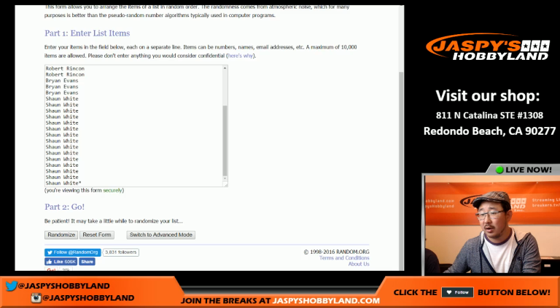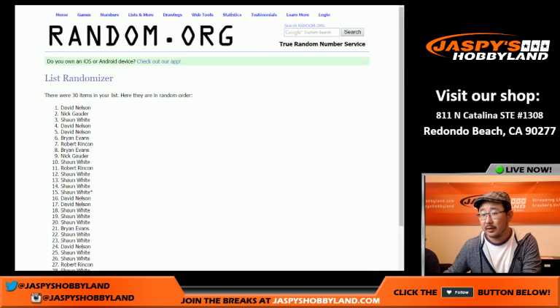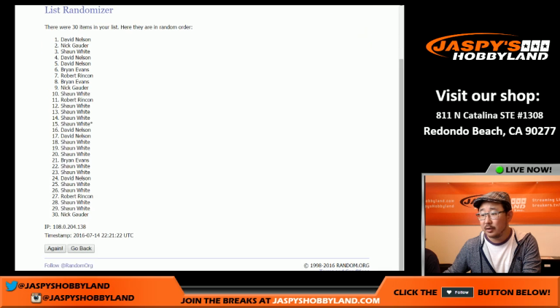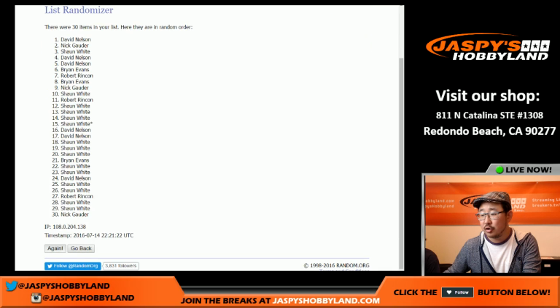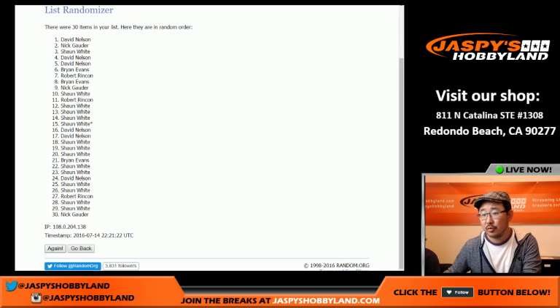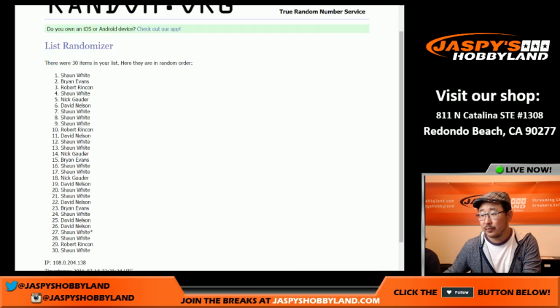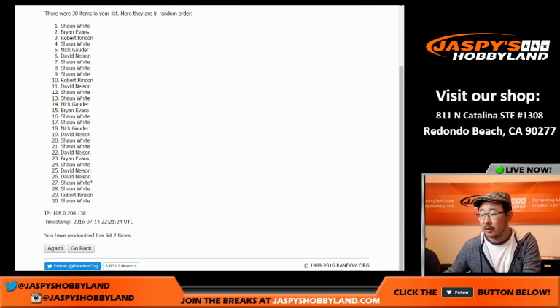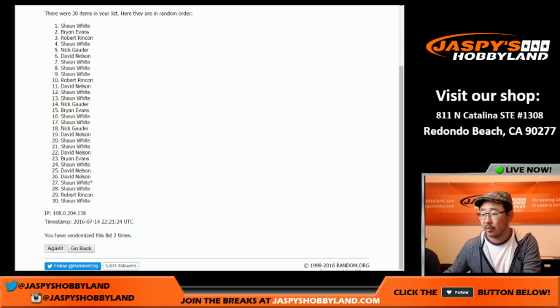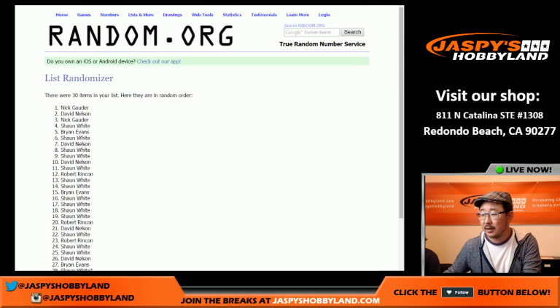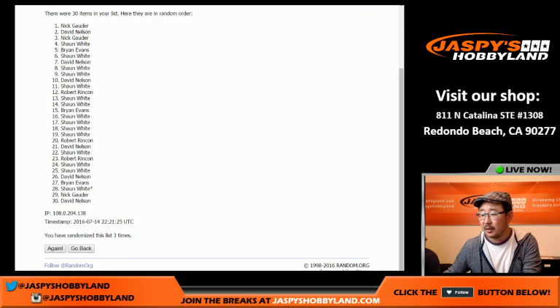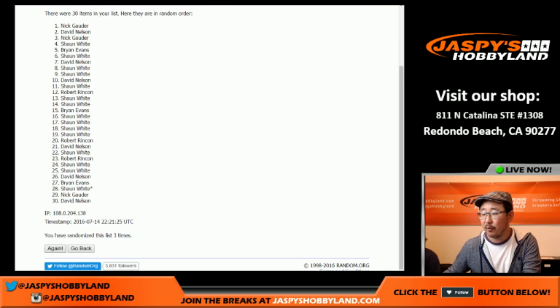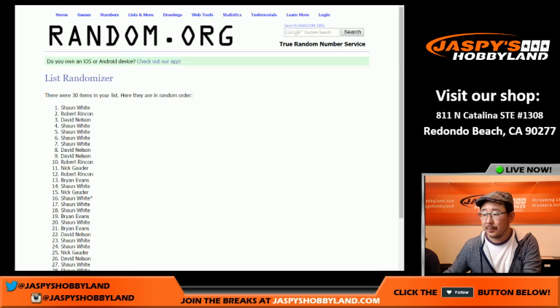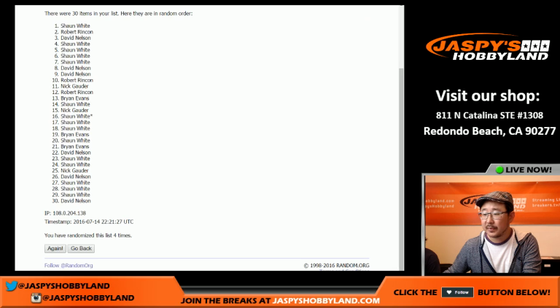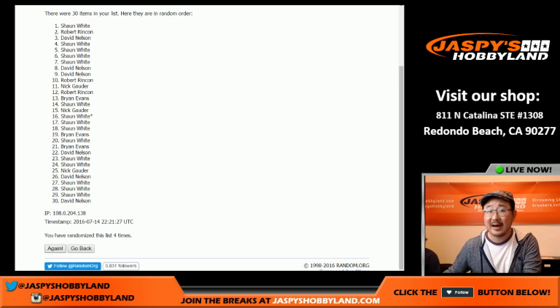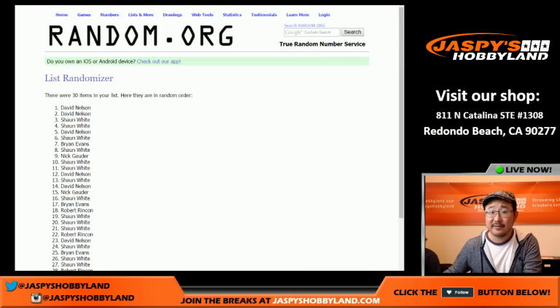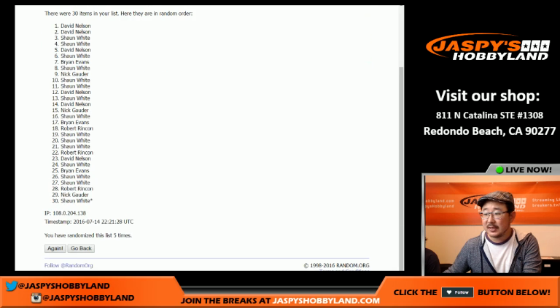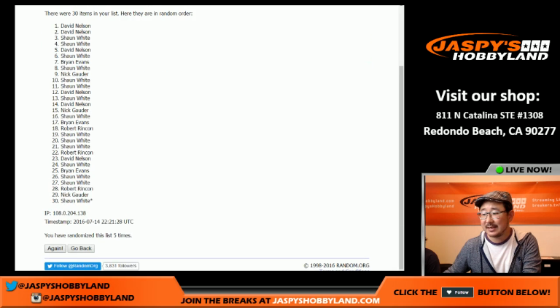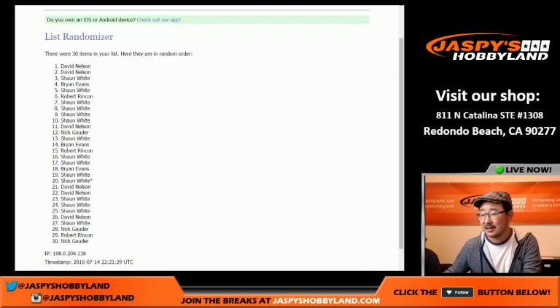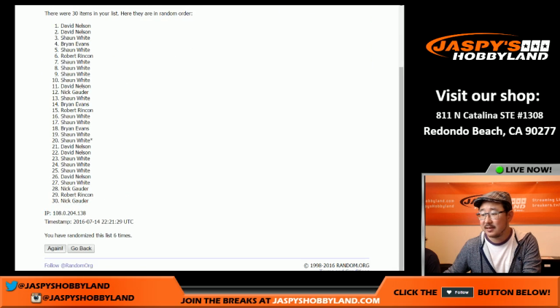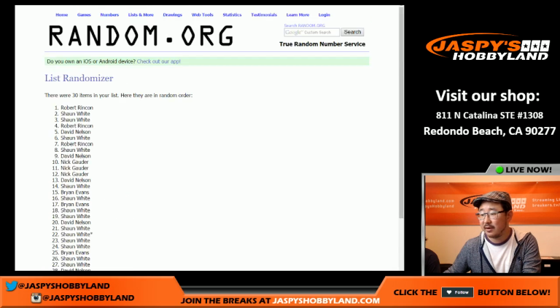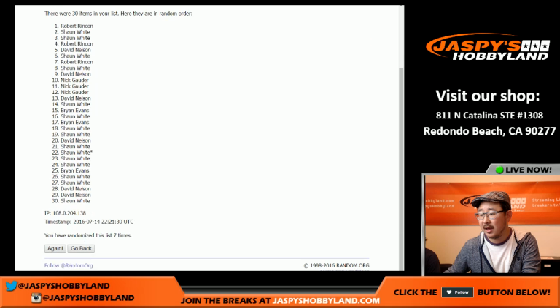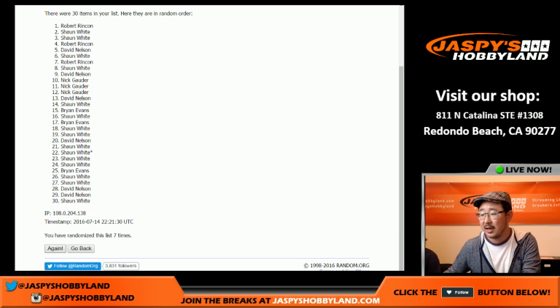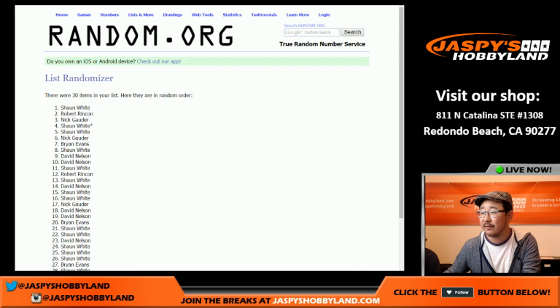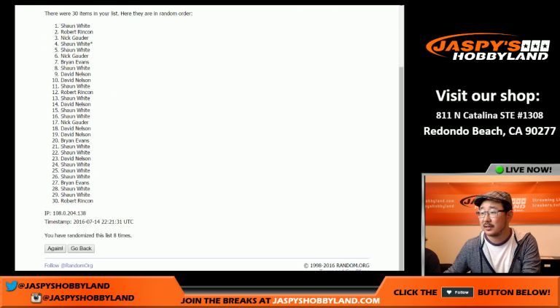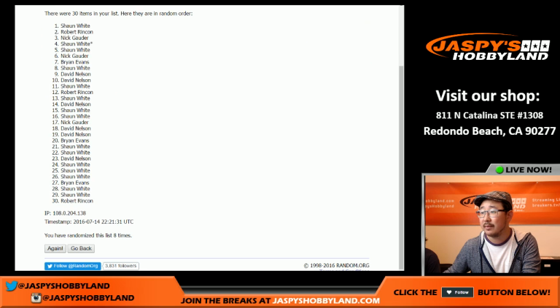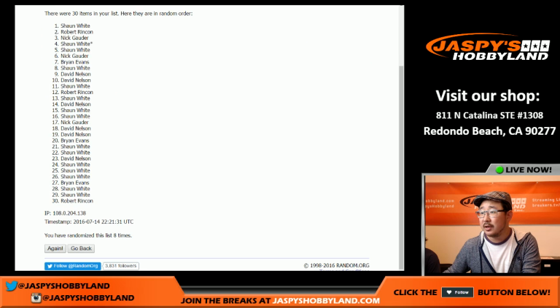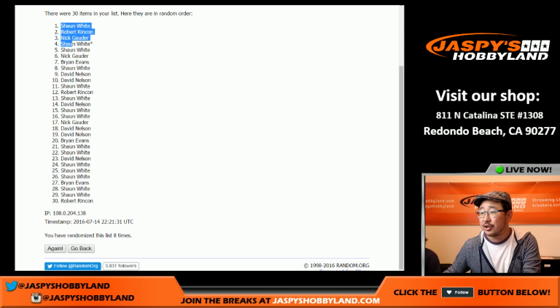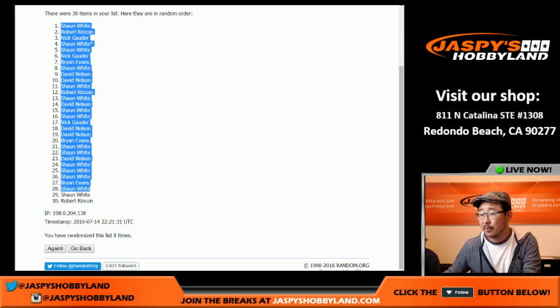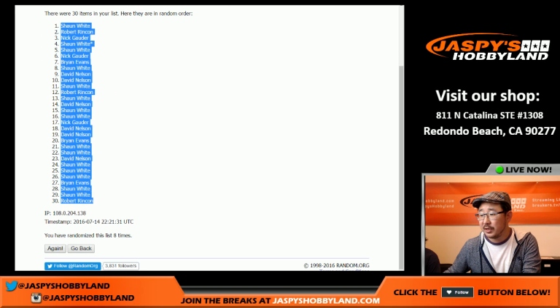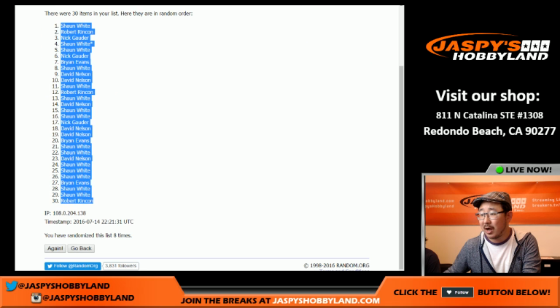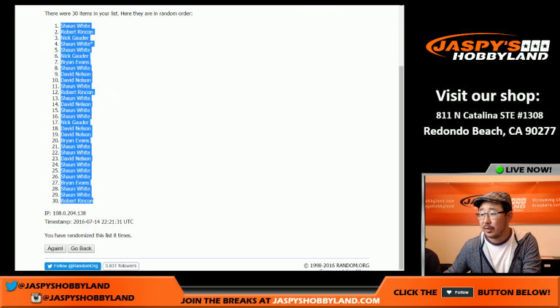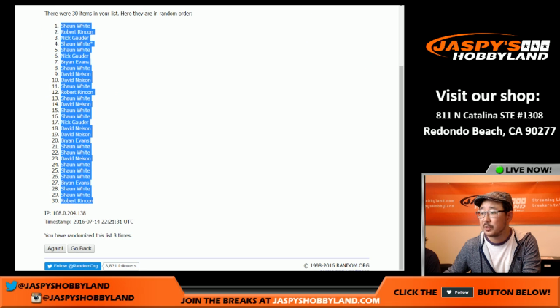Randomizing one through eight and final time. Sean with the pole position, Robert with the 30 spot.